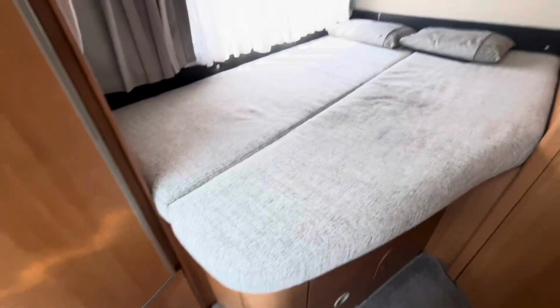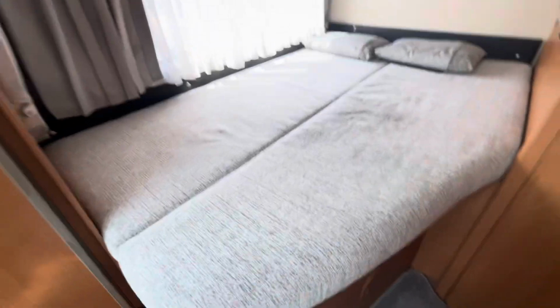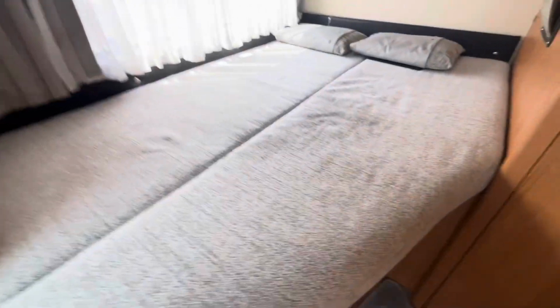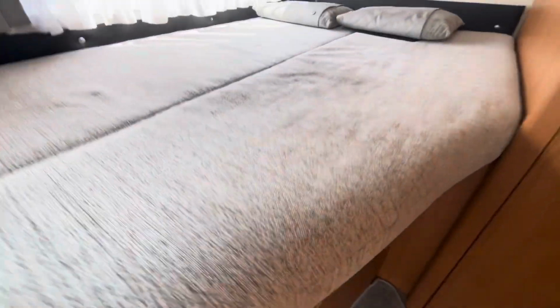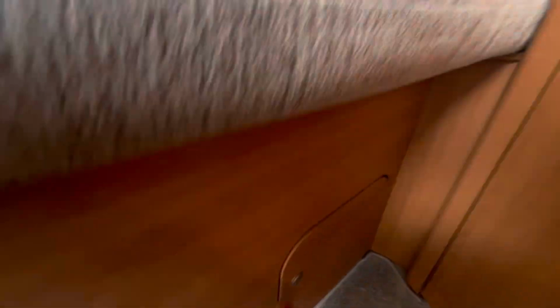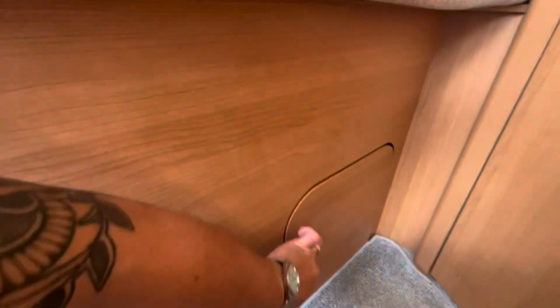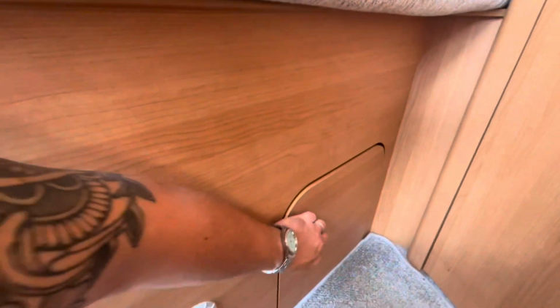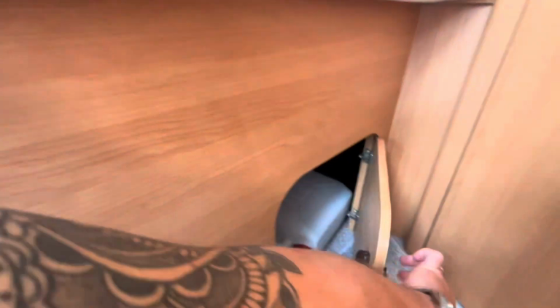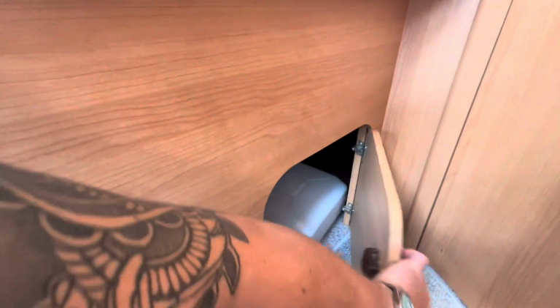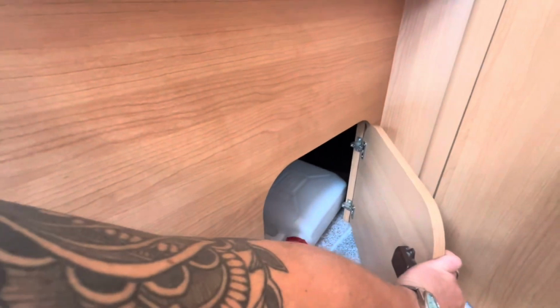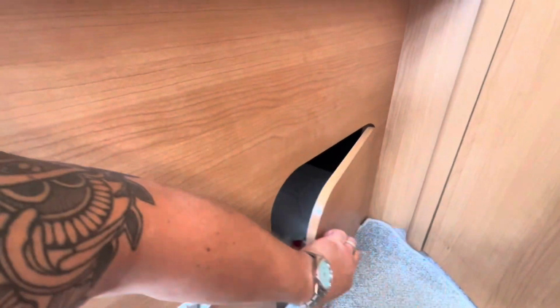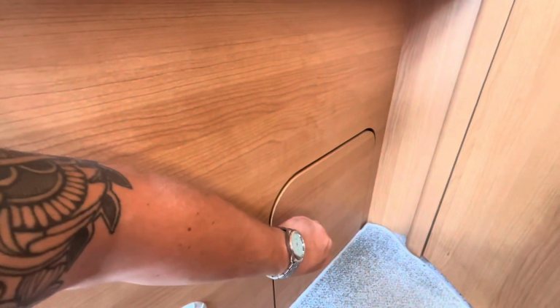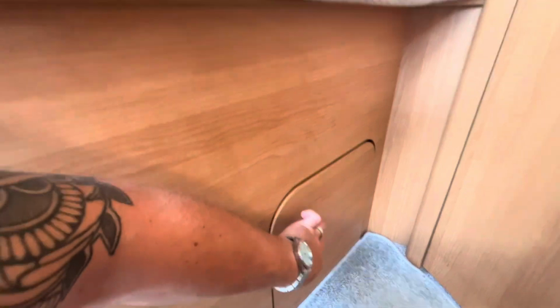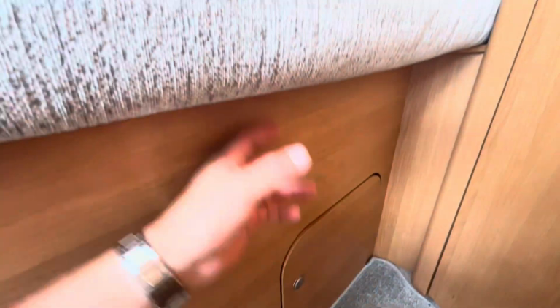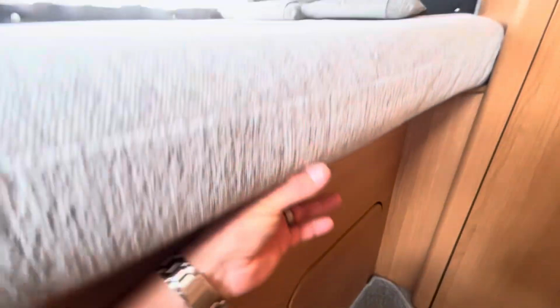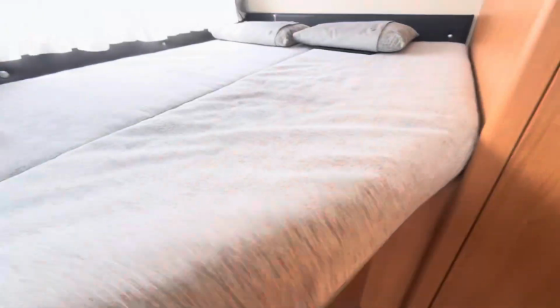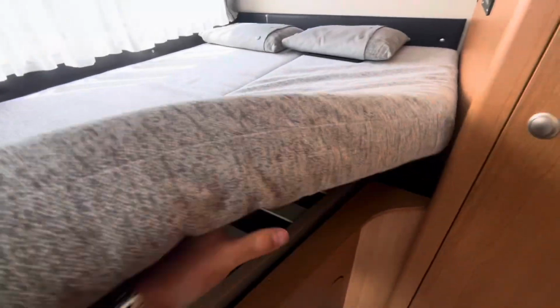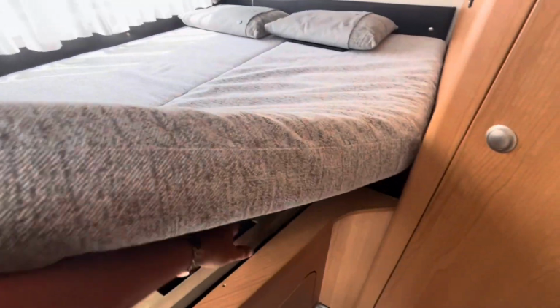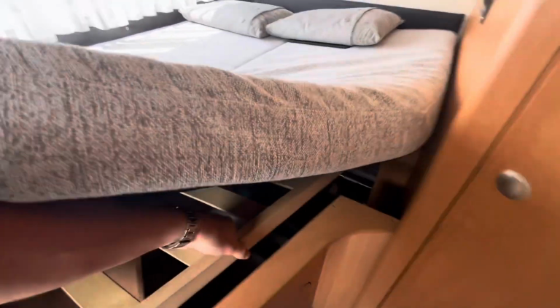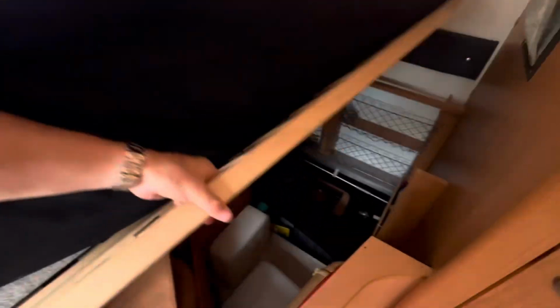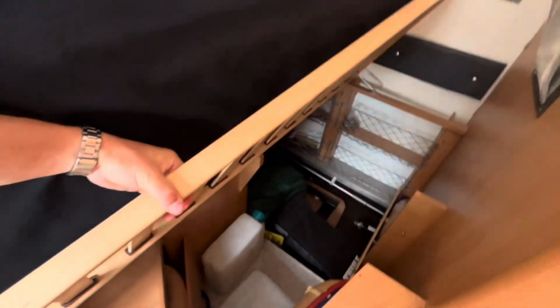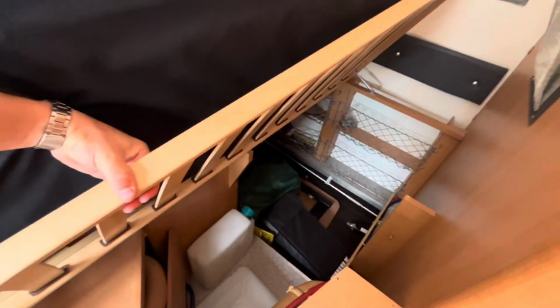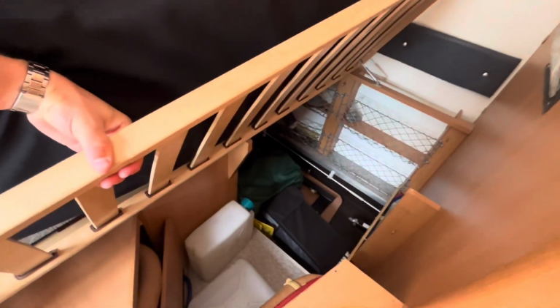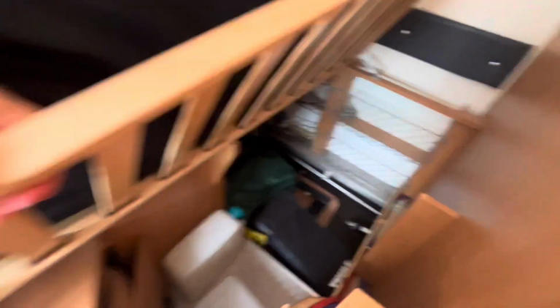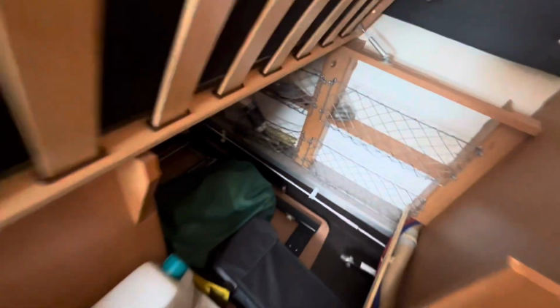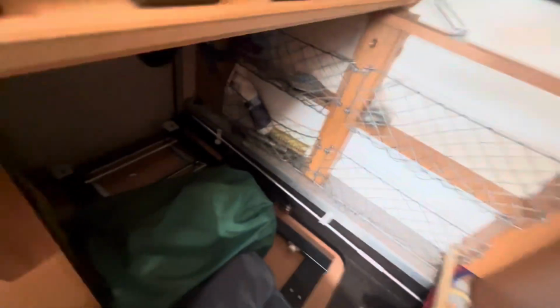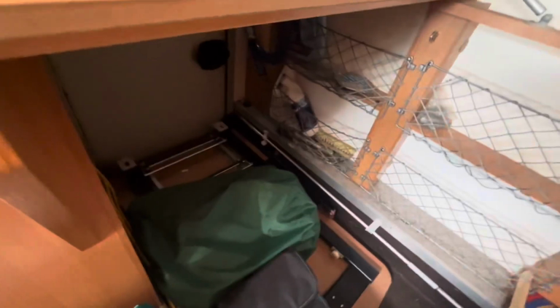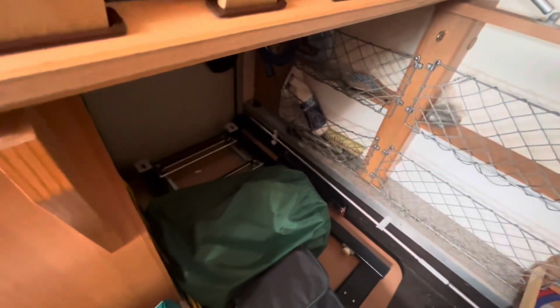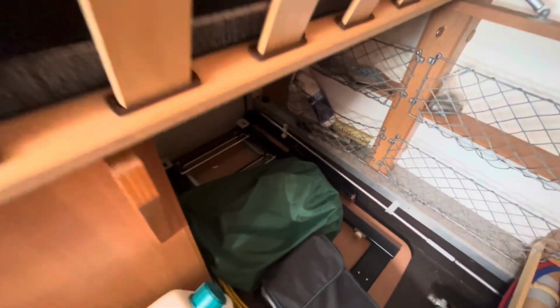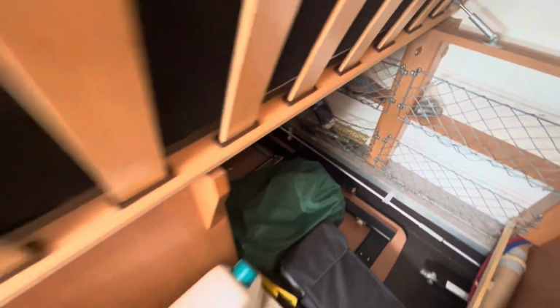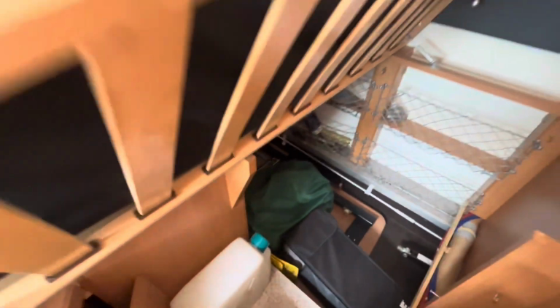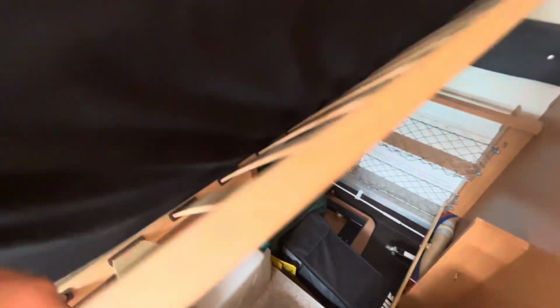Coming to the back, we've got the fixed bed. There's a little storage hatch there for things you might need to access quite easily. And as you can see, there's storage under the bed and there's the back end of that locker door.